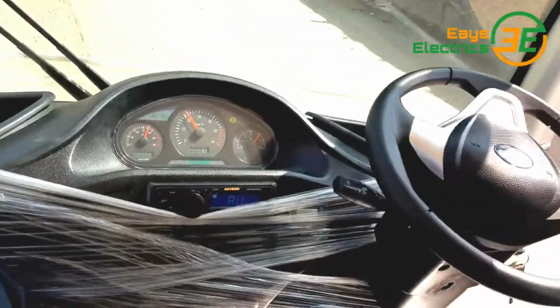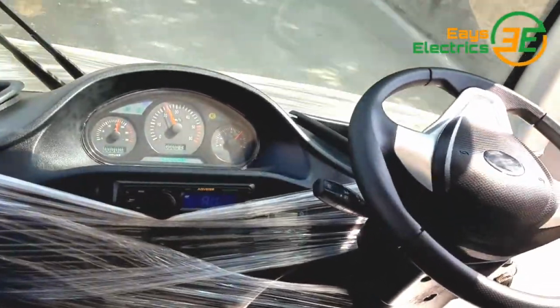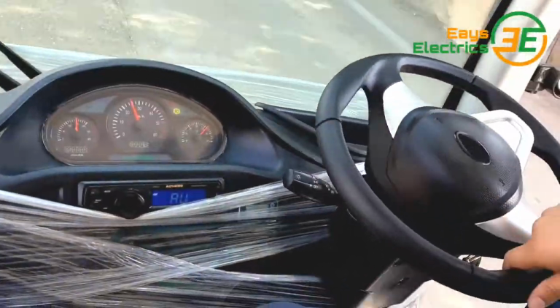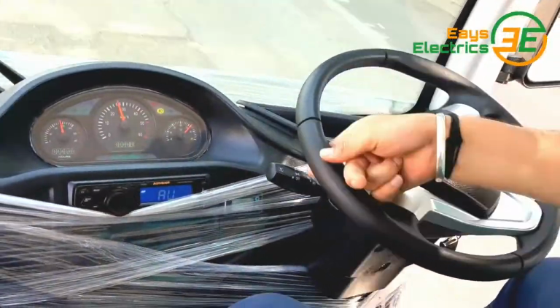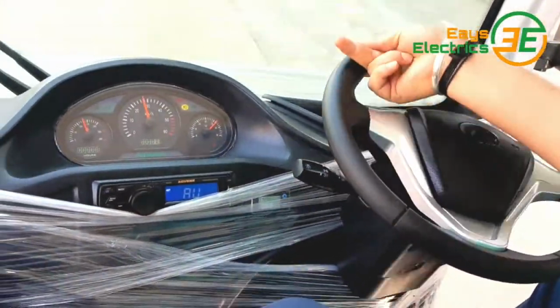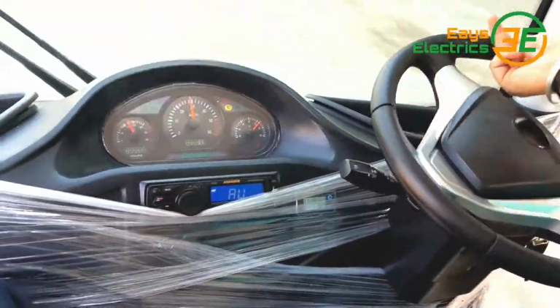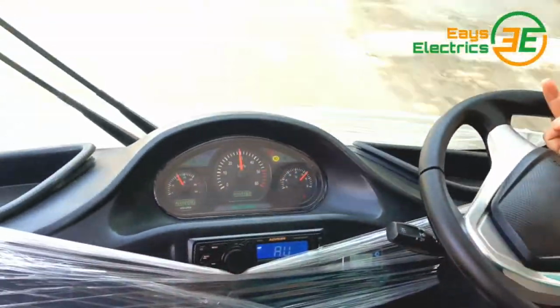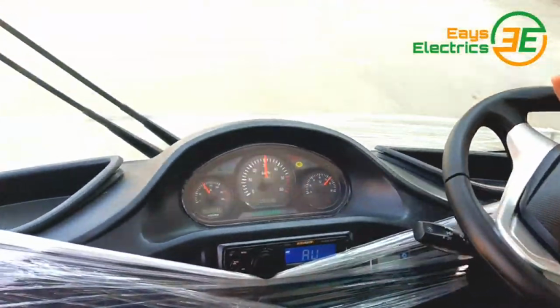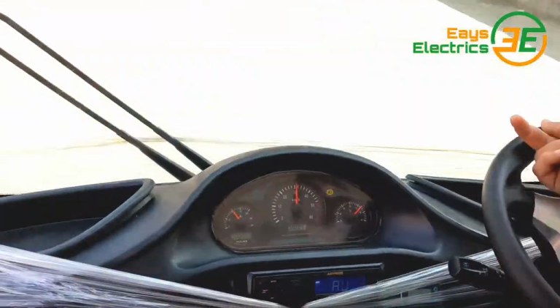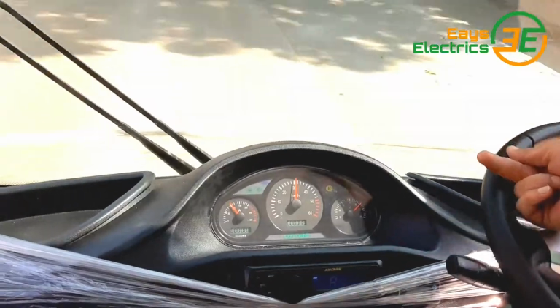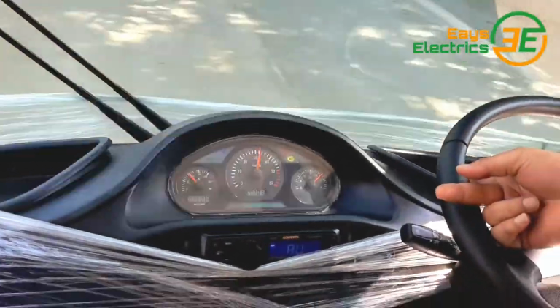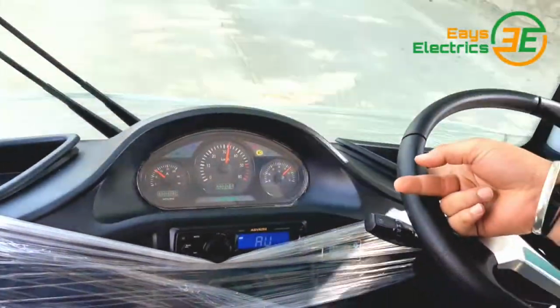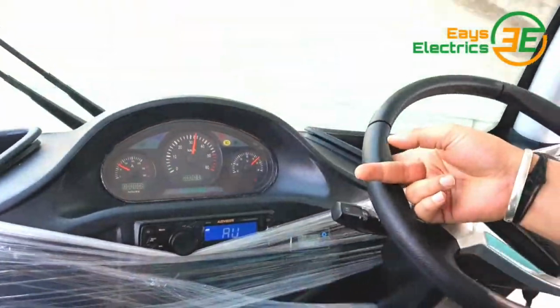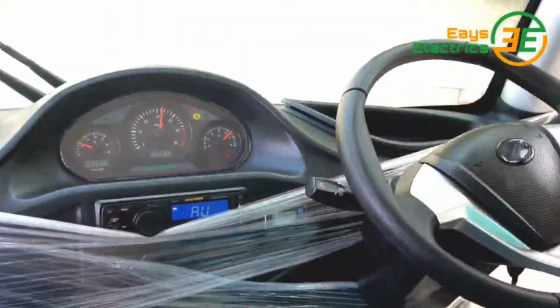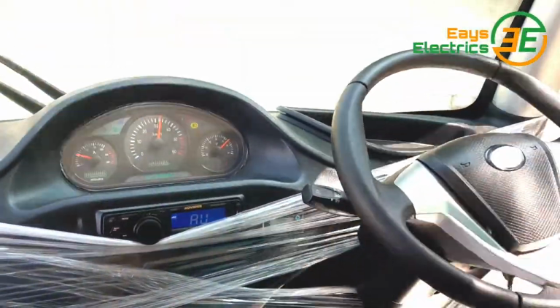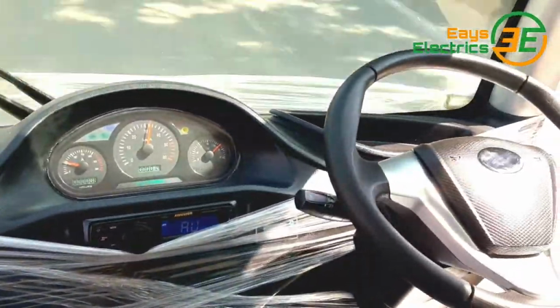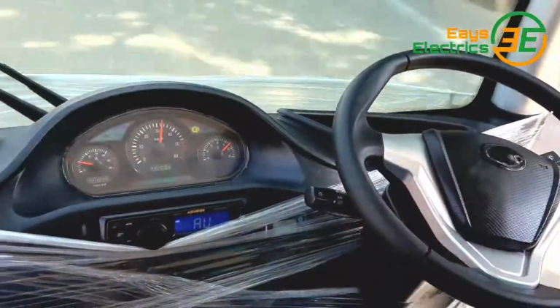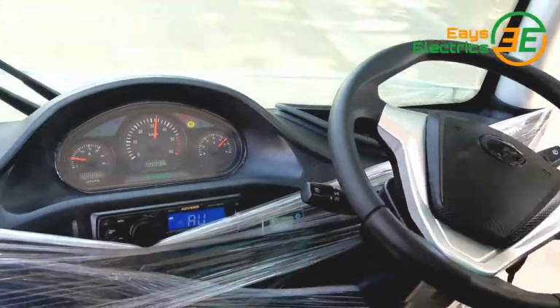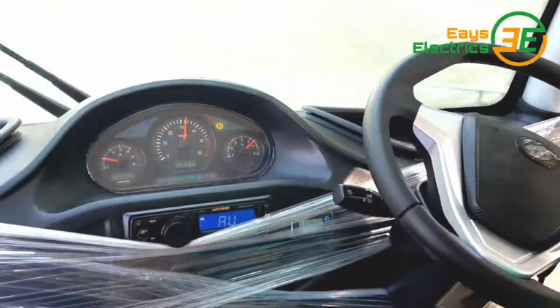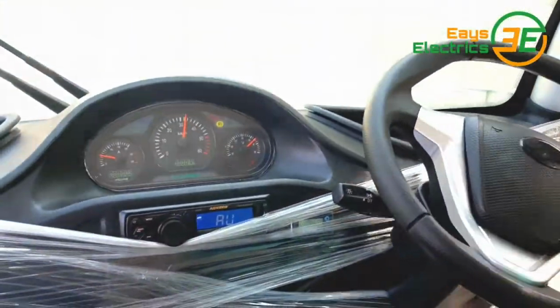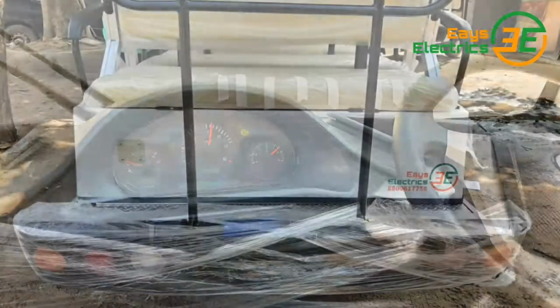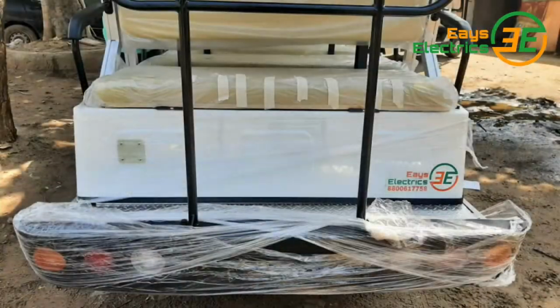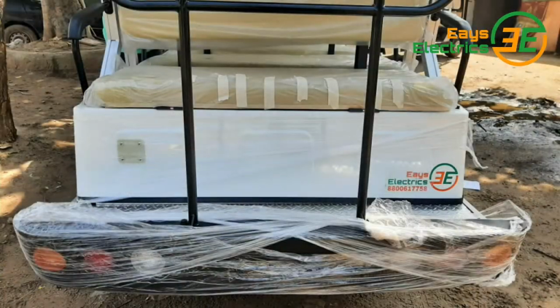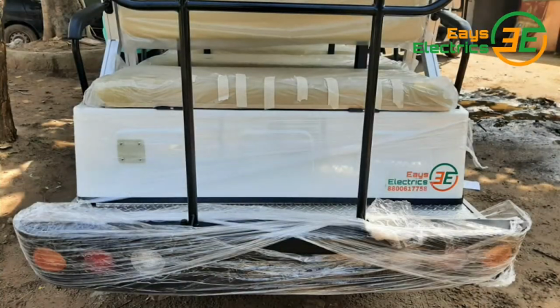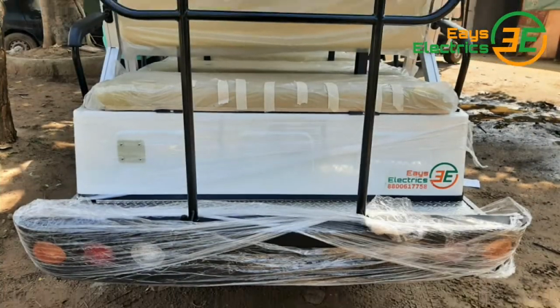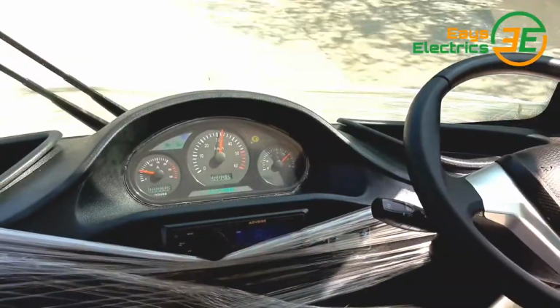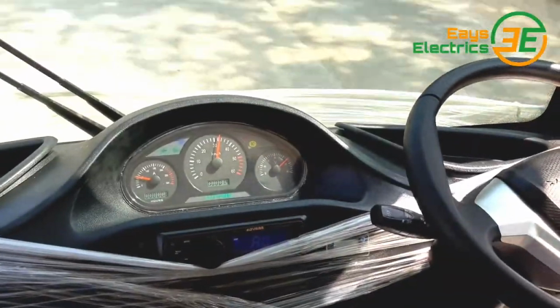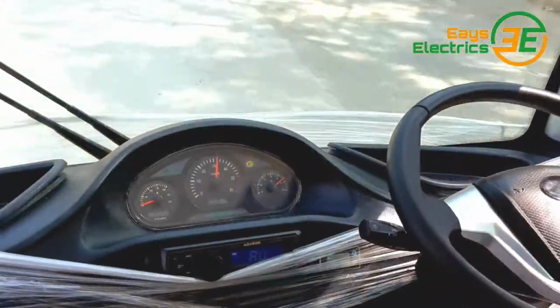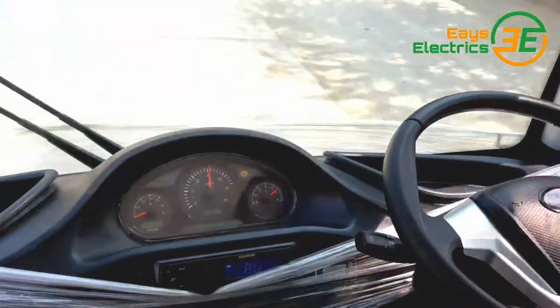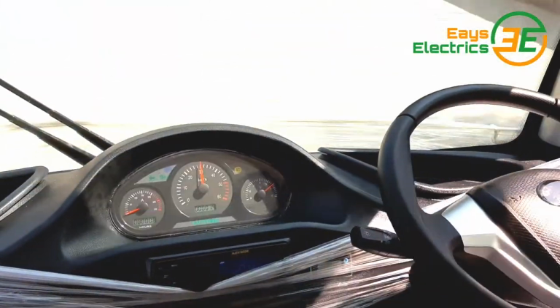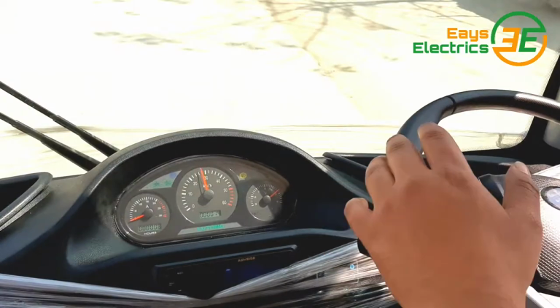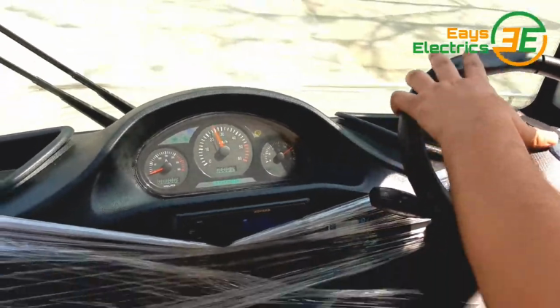Very comfortable to drive, just like you are driving a normal on-road vehicle. The vehicle is equipped with hydraulic brakes, a reverse buzzer, a parking buzzer, and a very good horn as well.